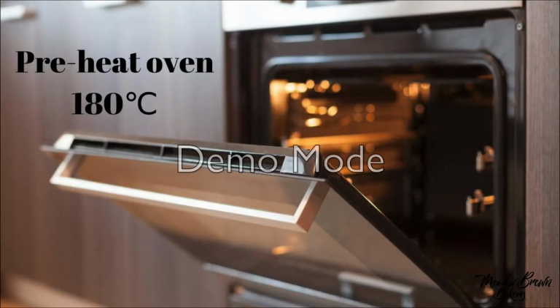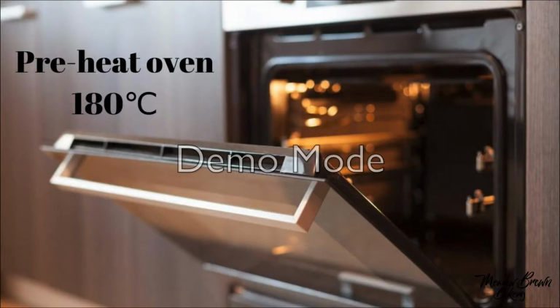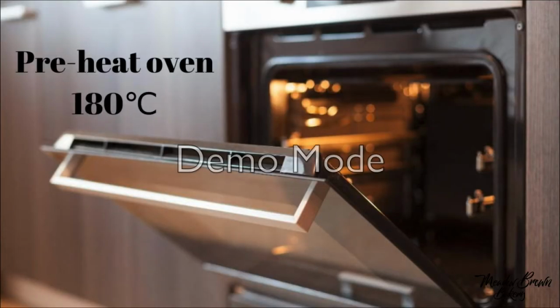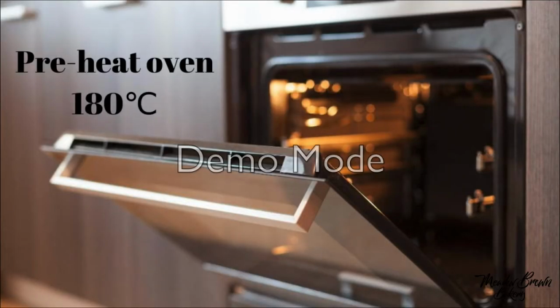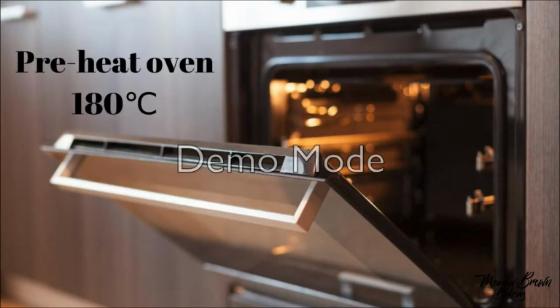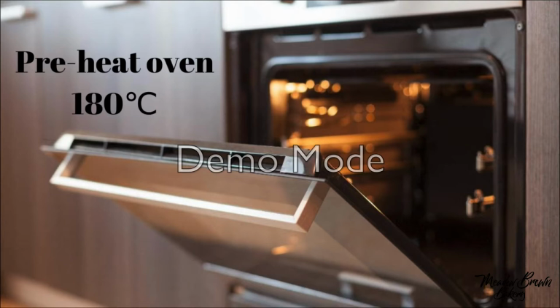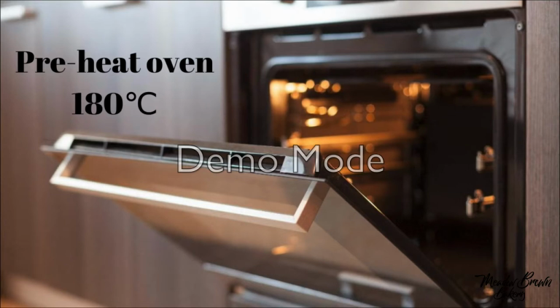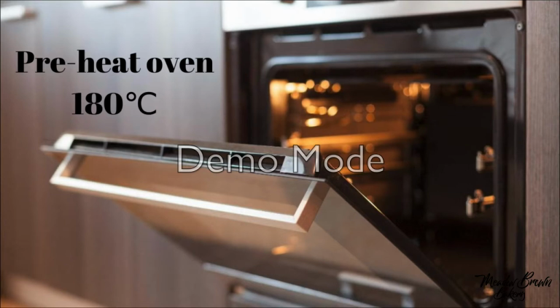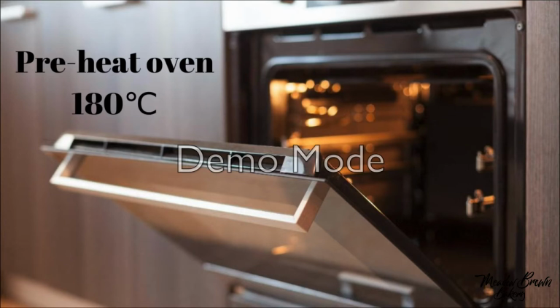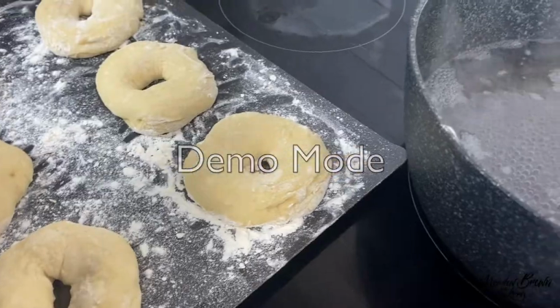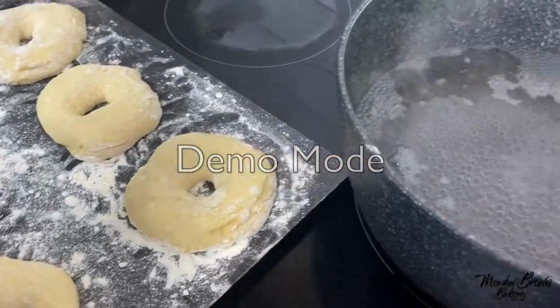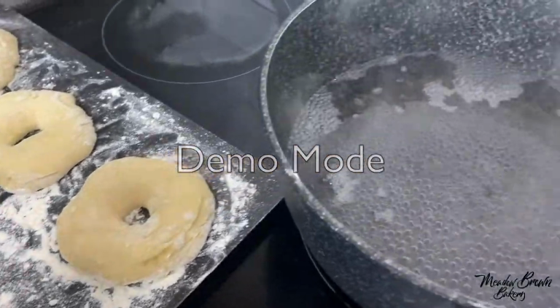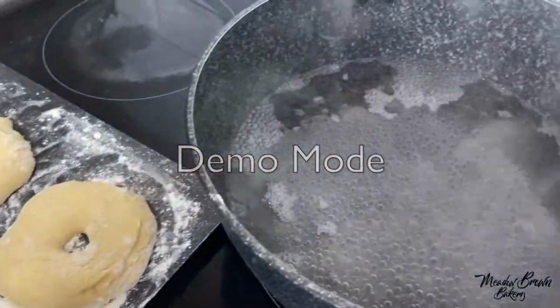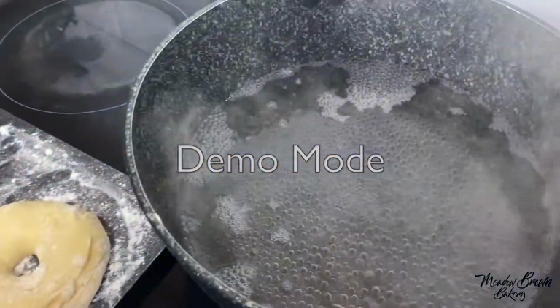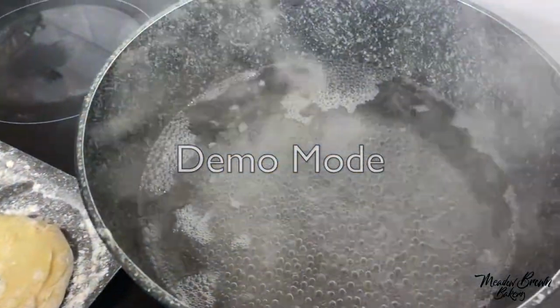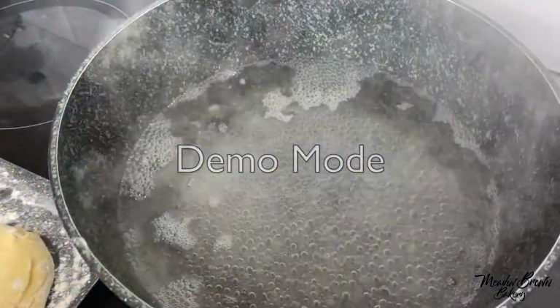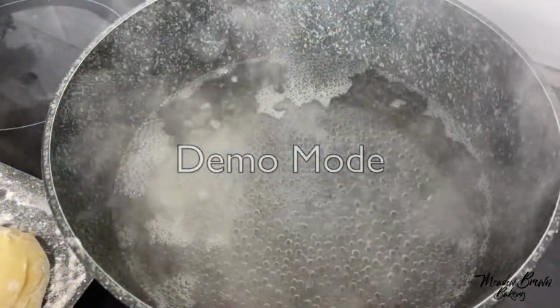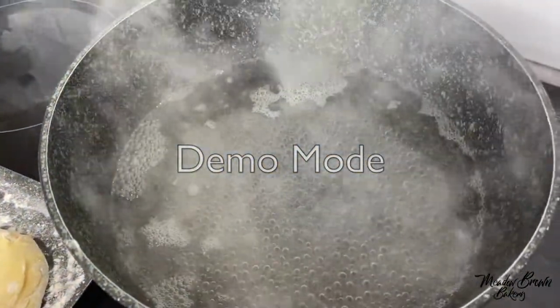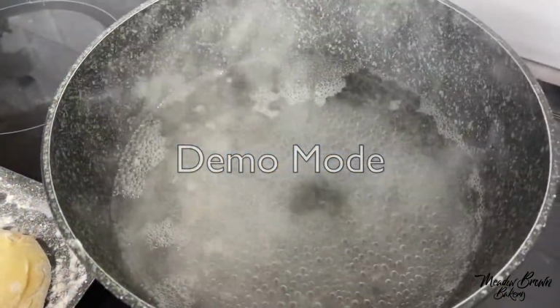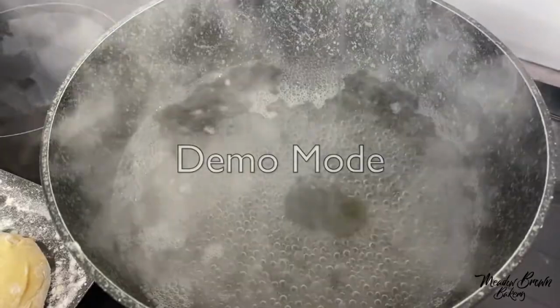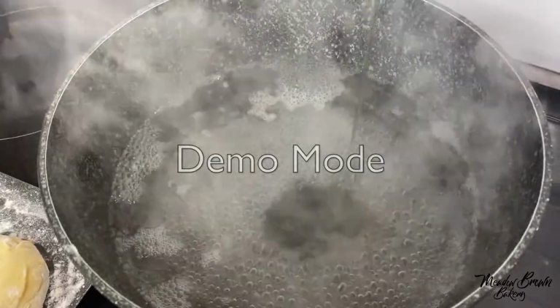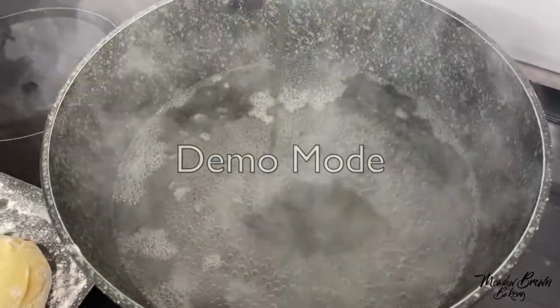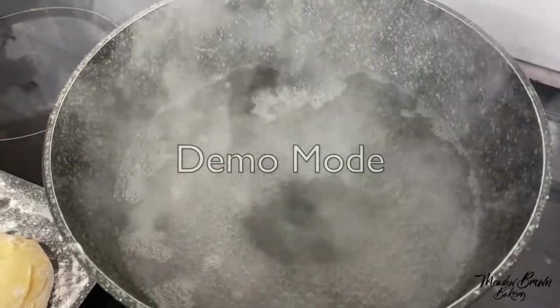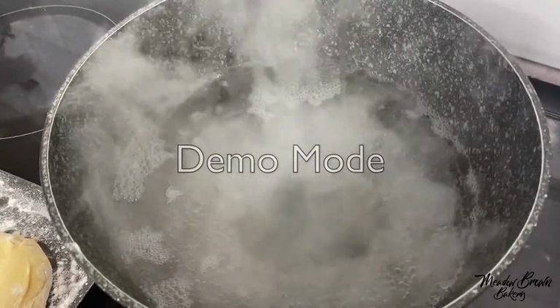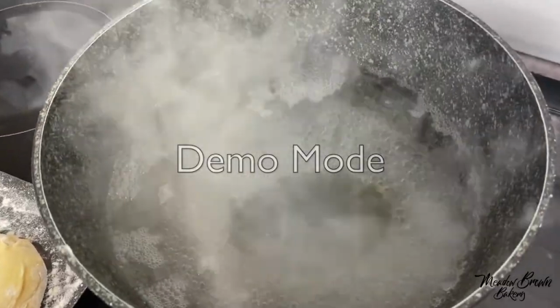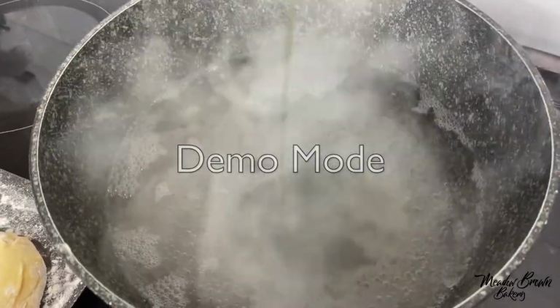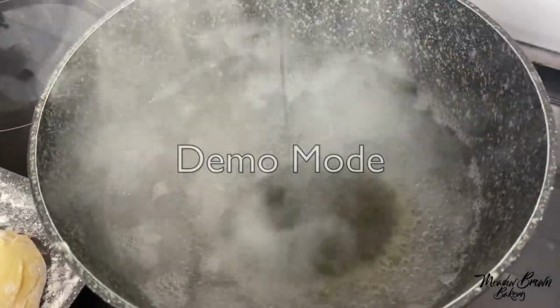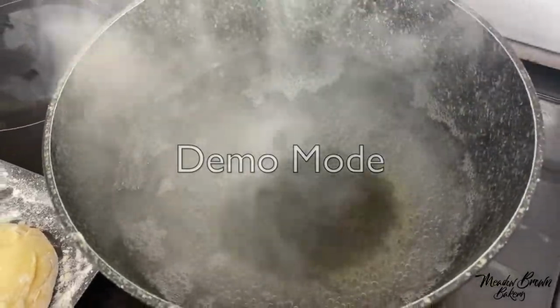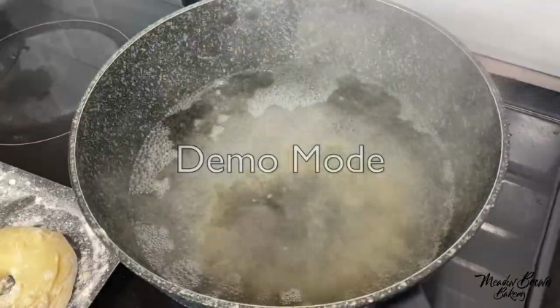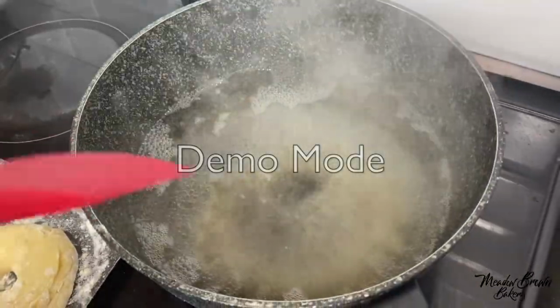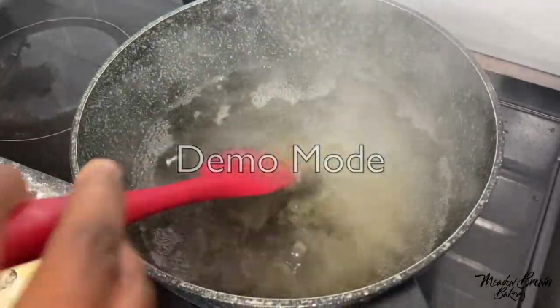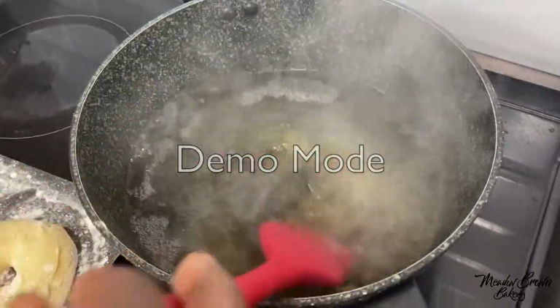Preheat your oven to 180 degrees Celsius. After about 12 minutes bring some water to the boil and add some malt extract or honey and stir this together.